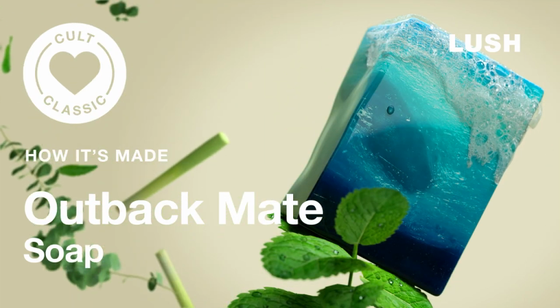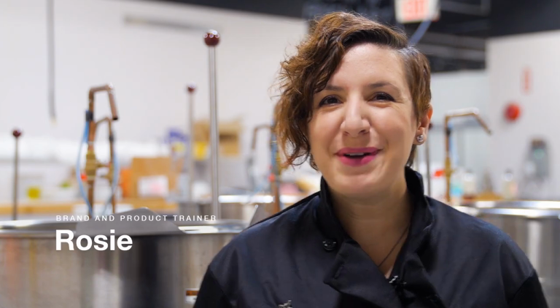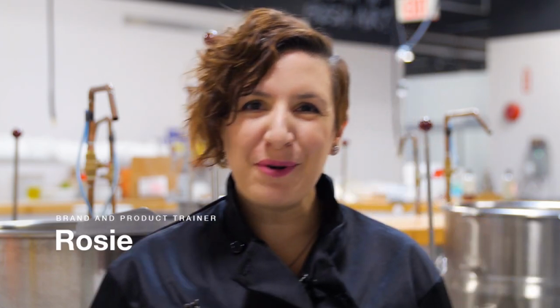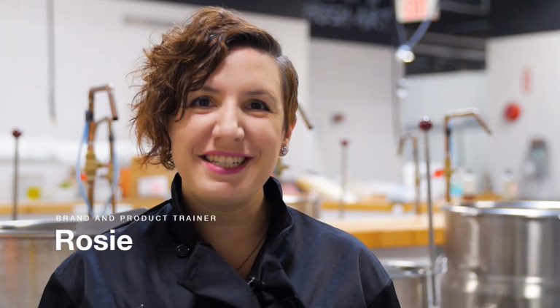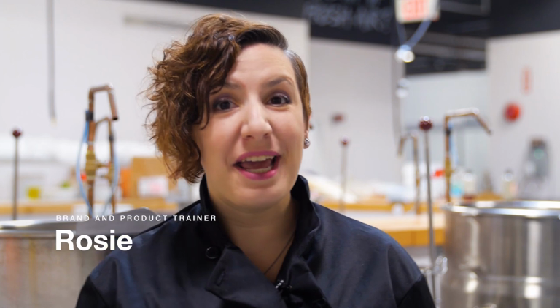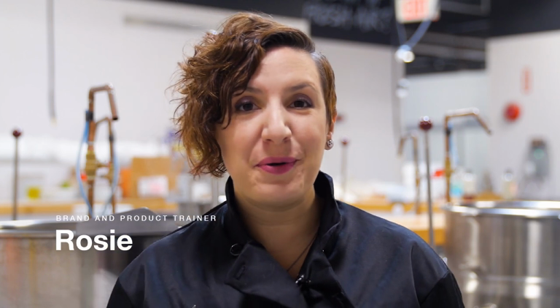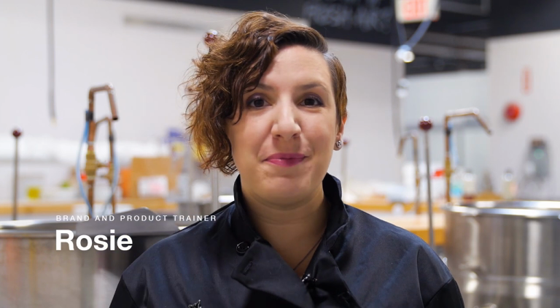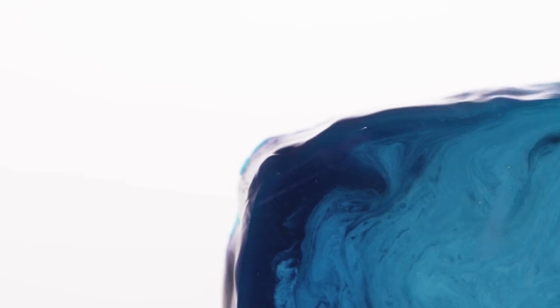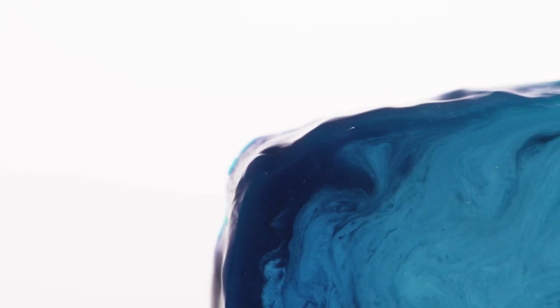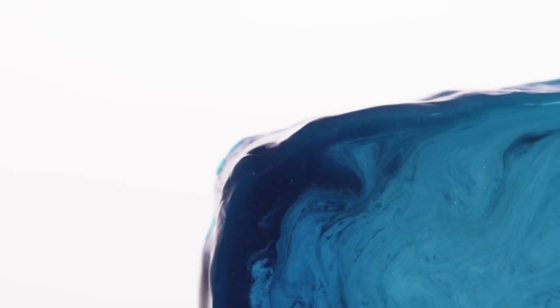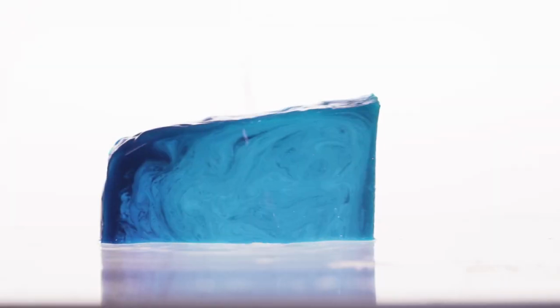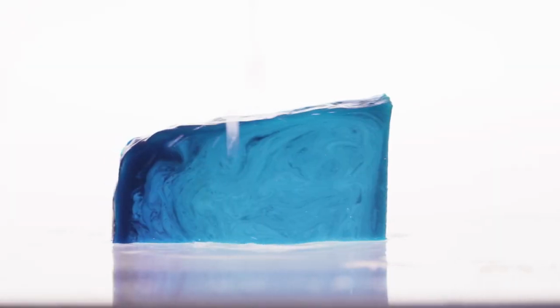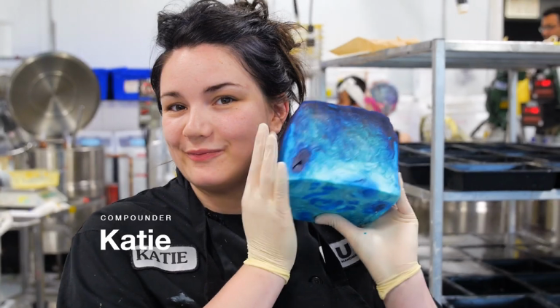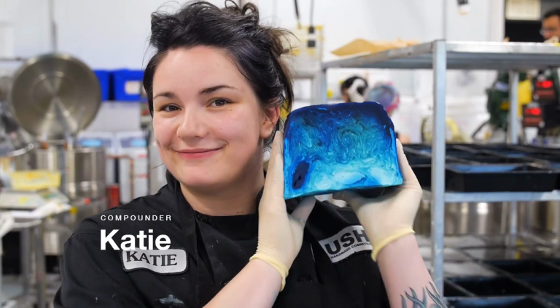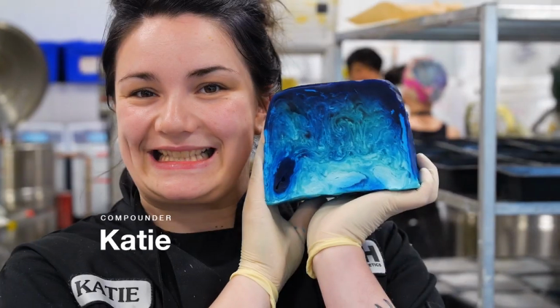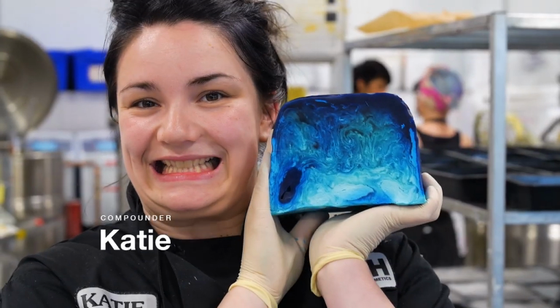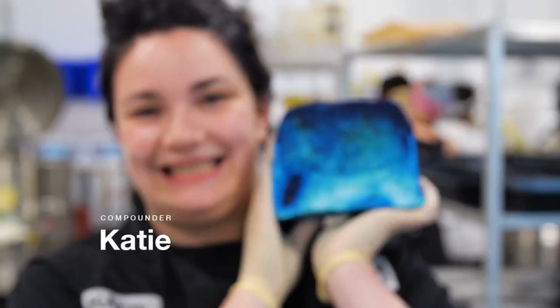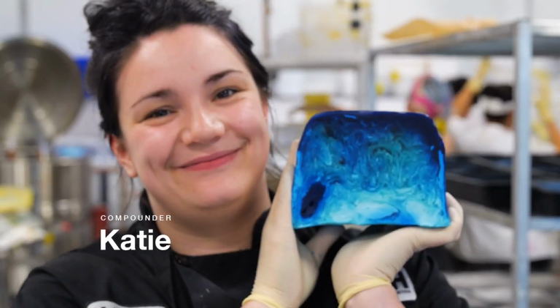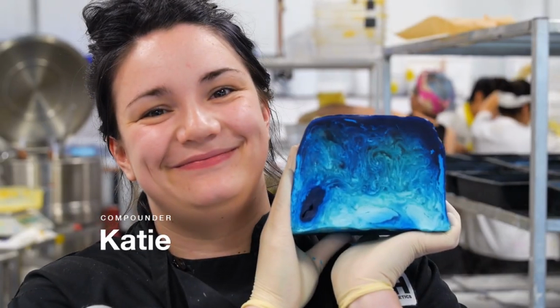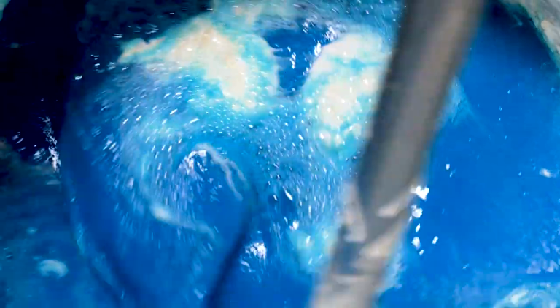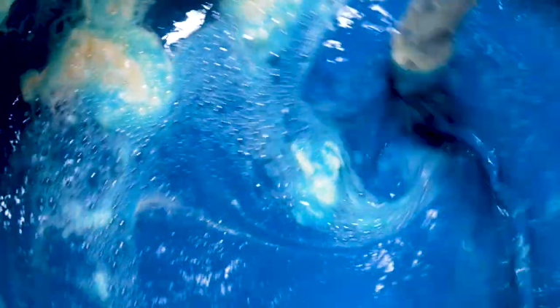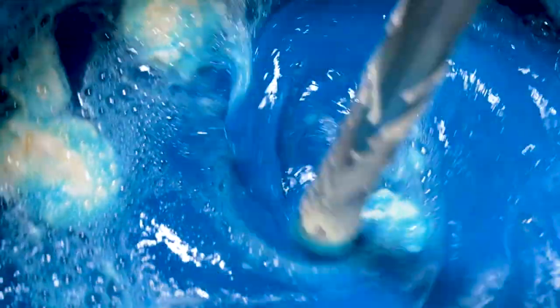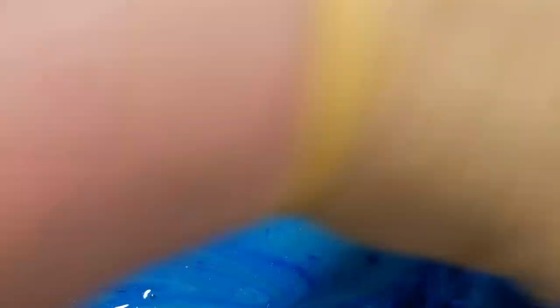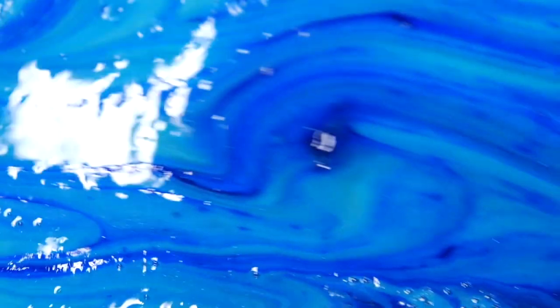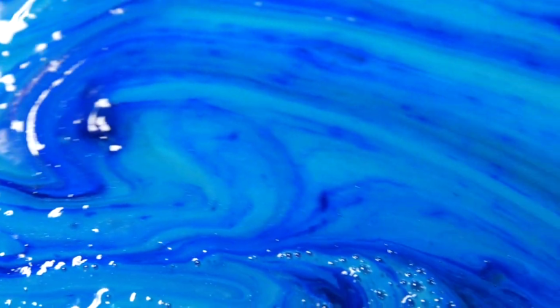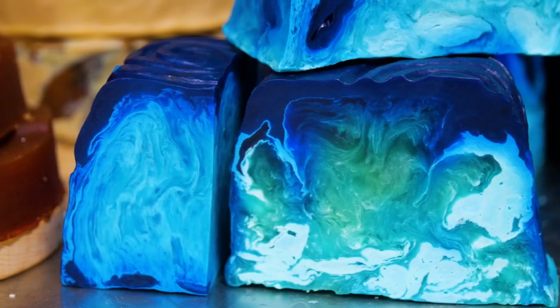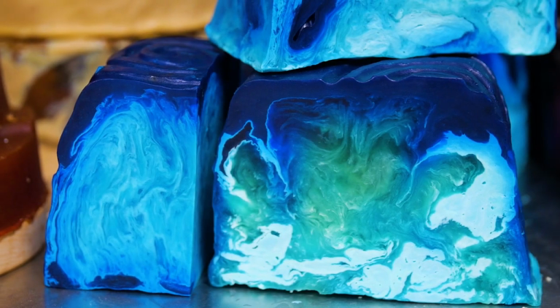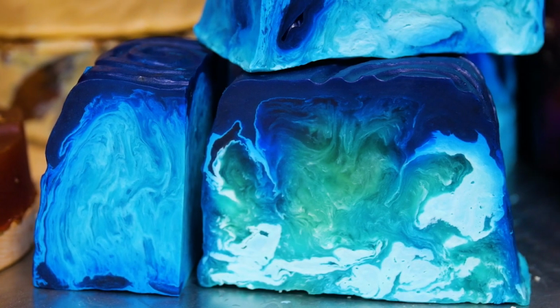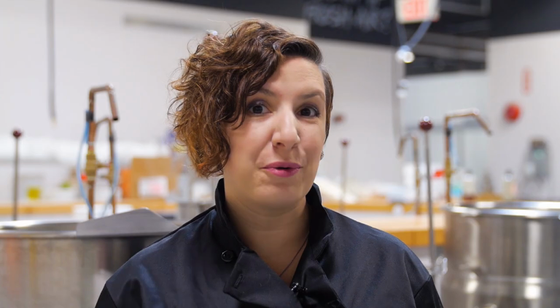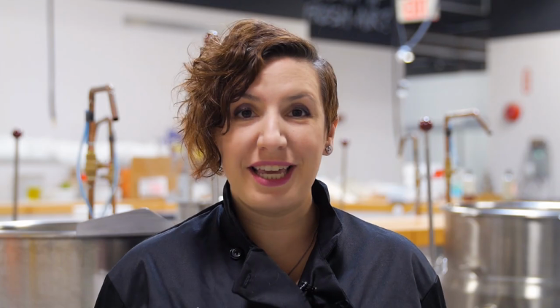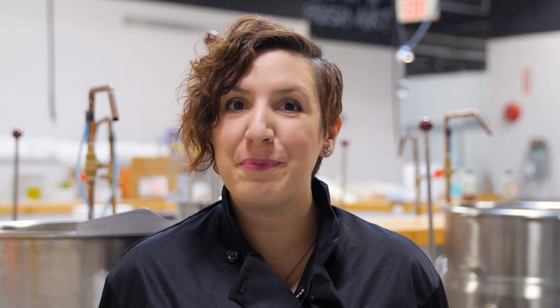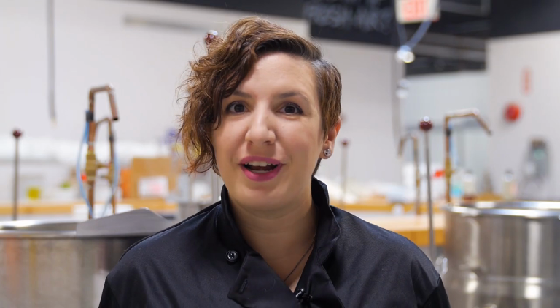Hi, my name is Rosie. Today we're going to be making OutbackMate soap. Compounding will be Katie. OutbackMate soap is a beautiful, refreshing soap that will really get you up in the morning.